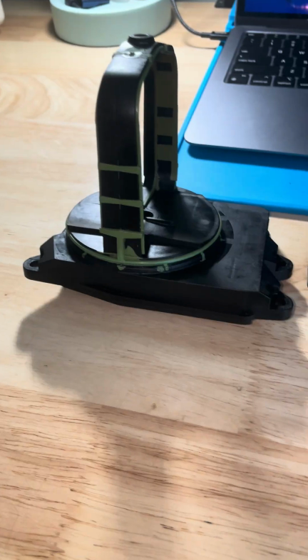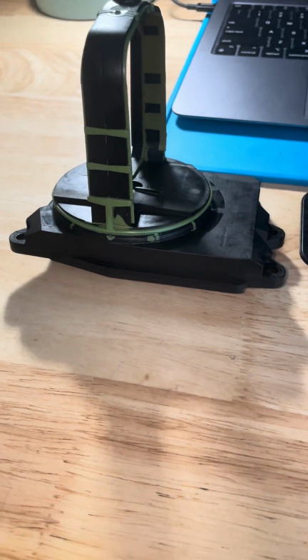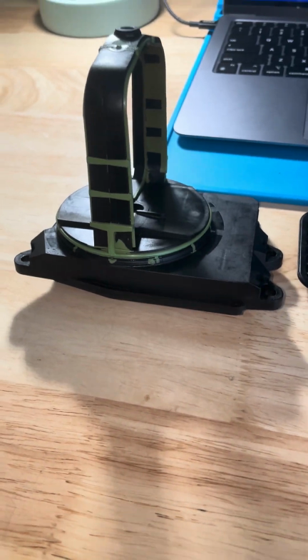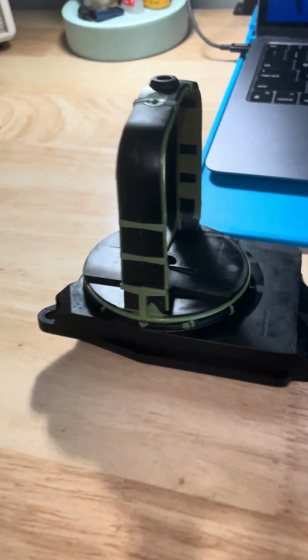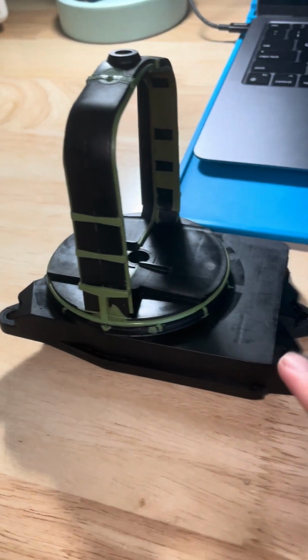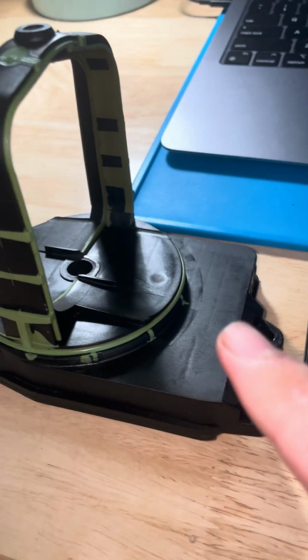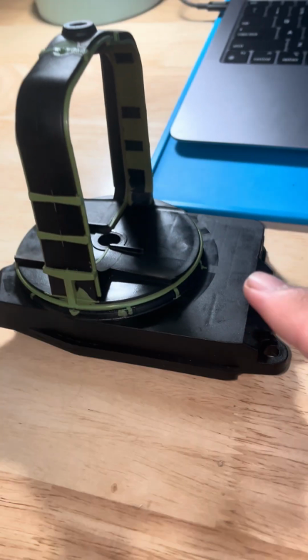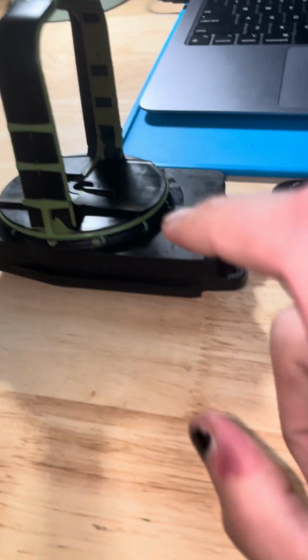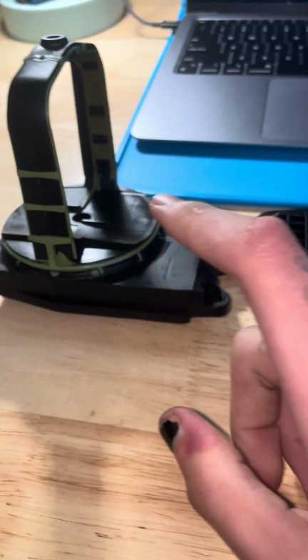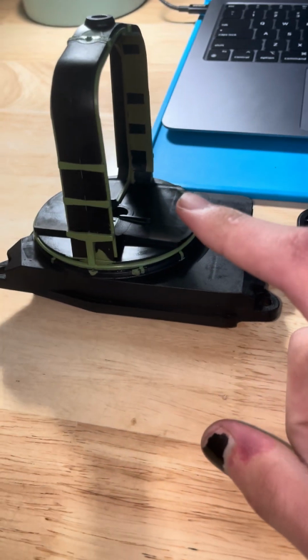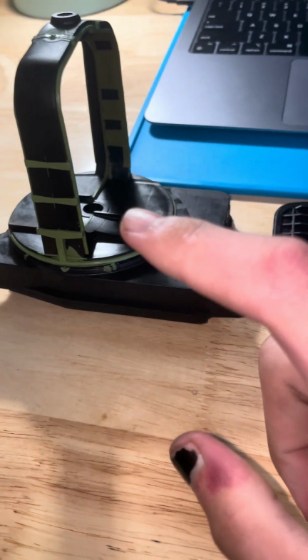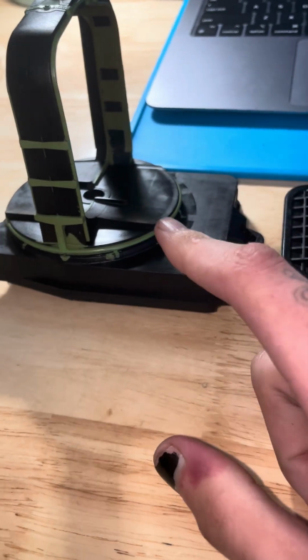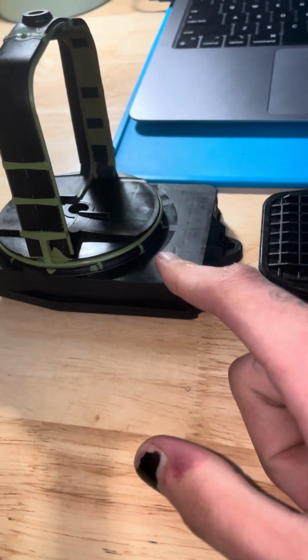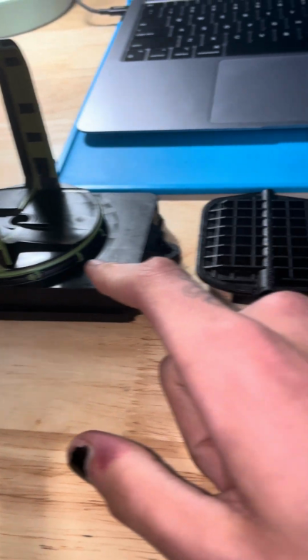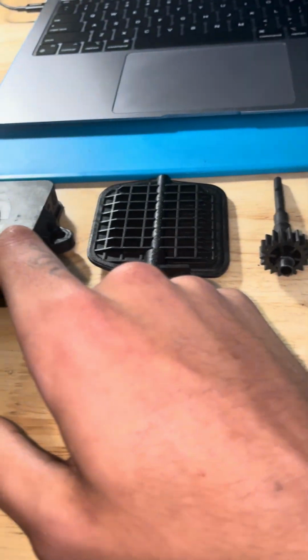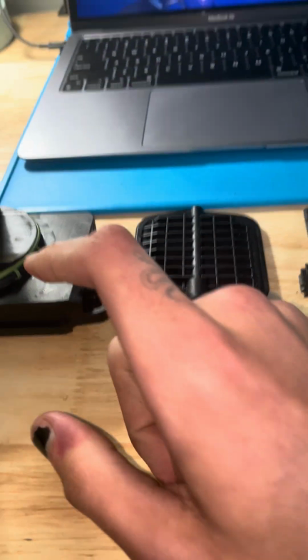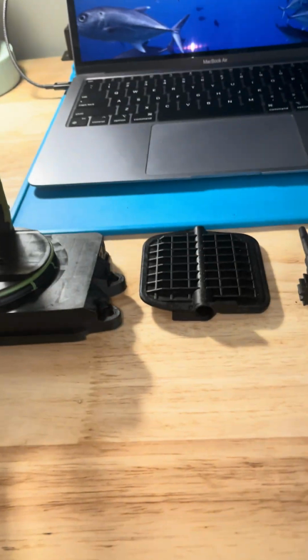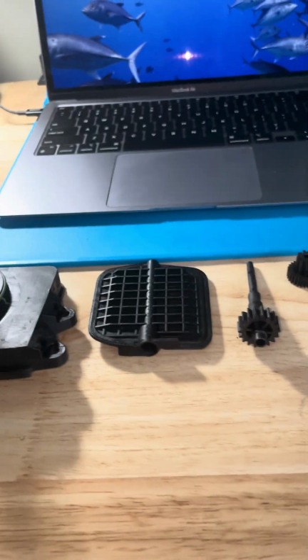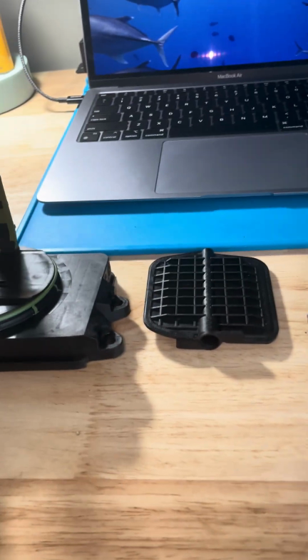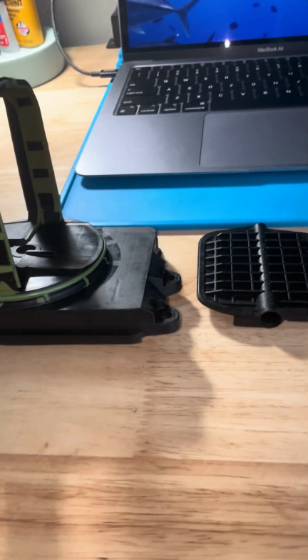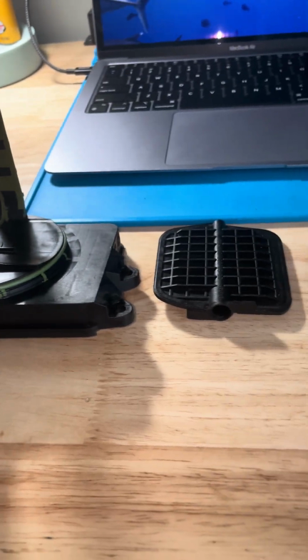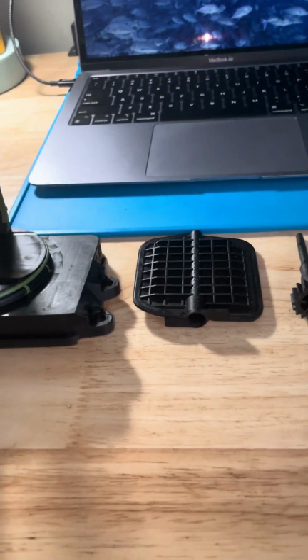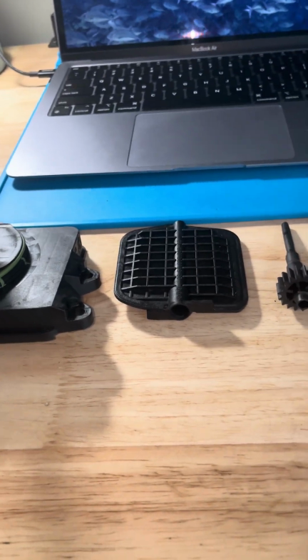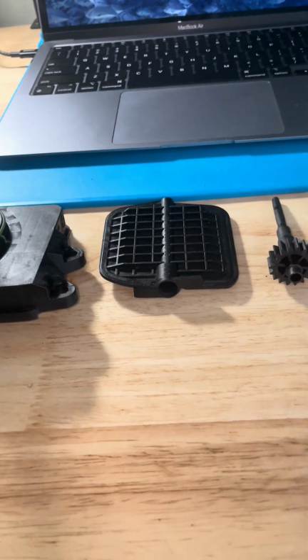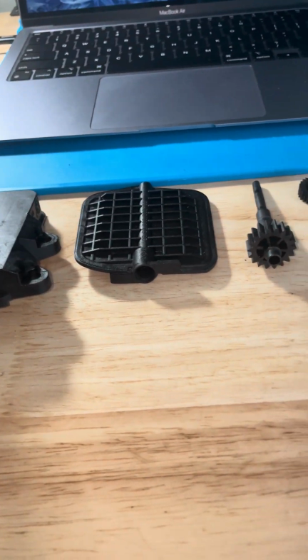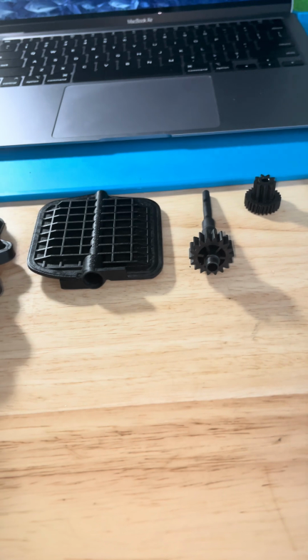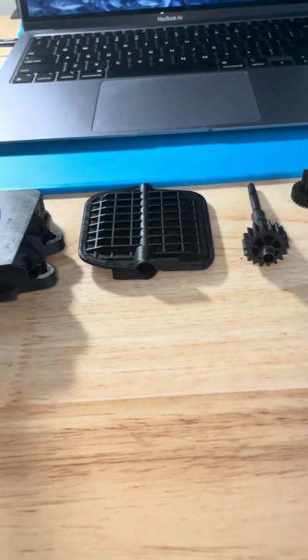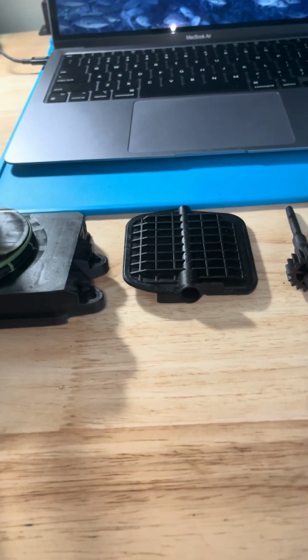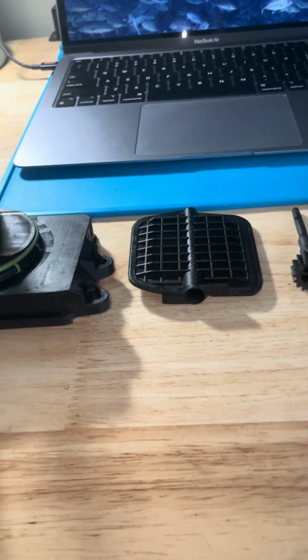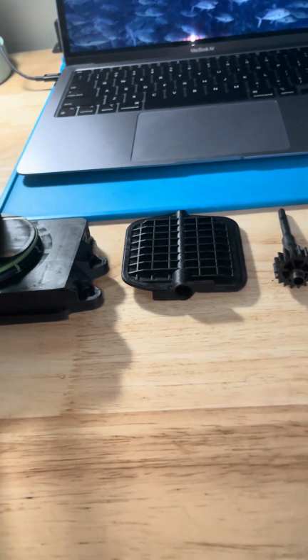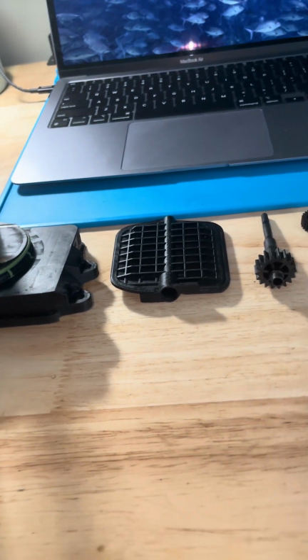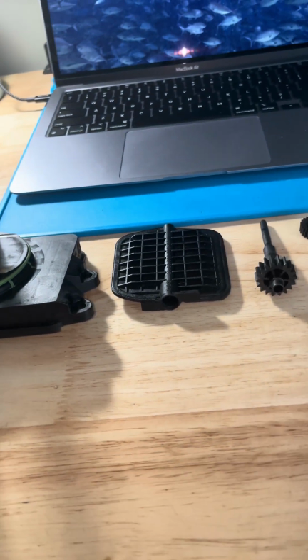In the last video I talked about a code that gets thrown basically telling you this piece is bad. I took this apart and want to go over what my specific failure was.